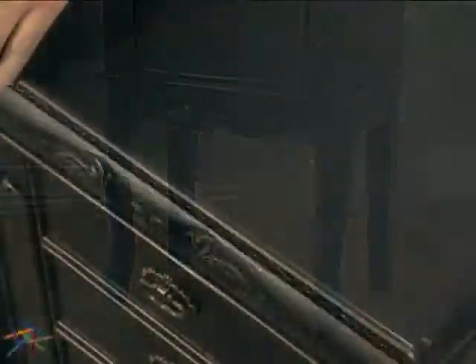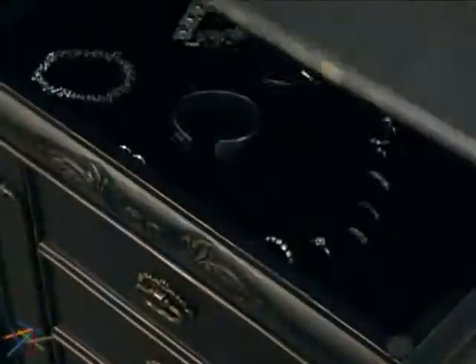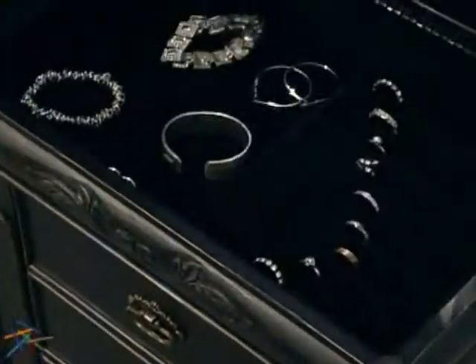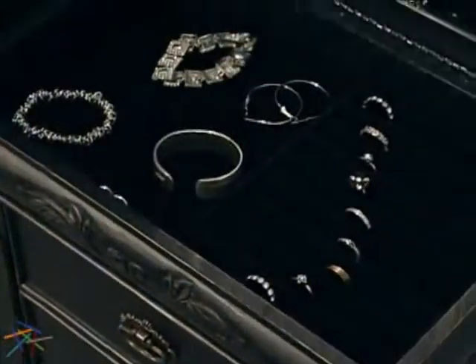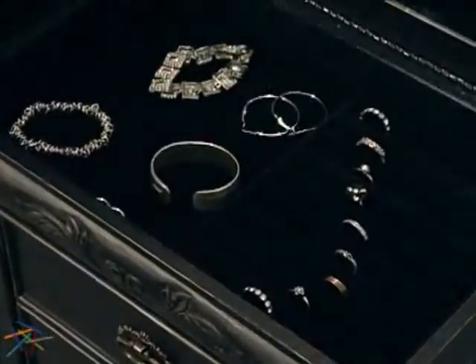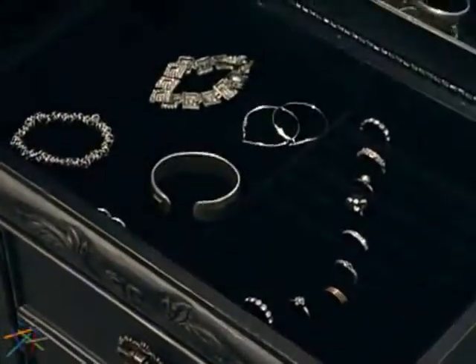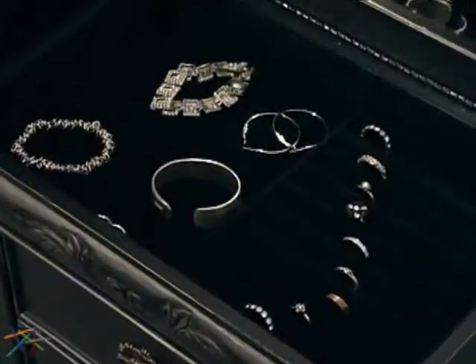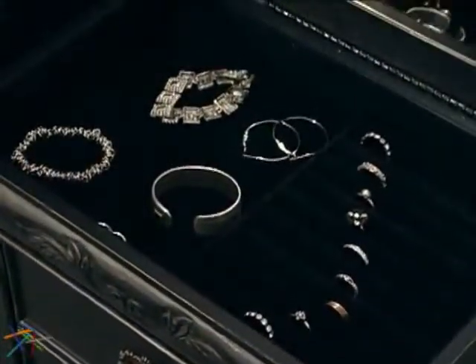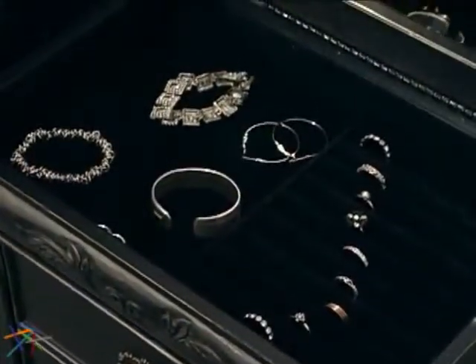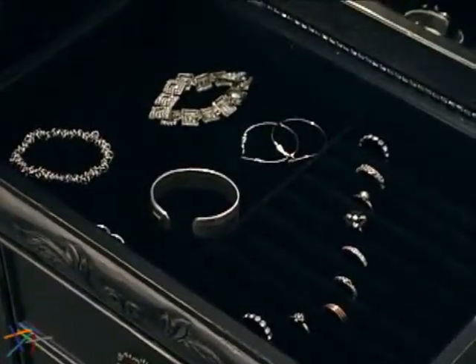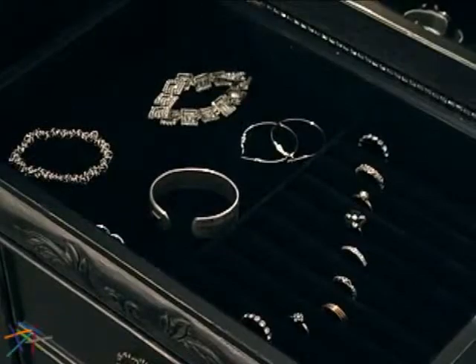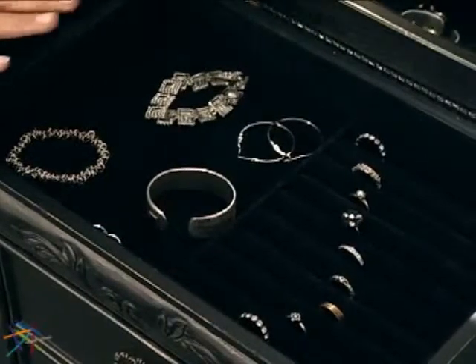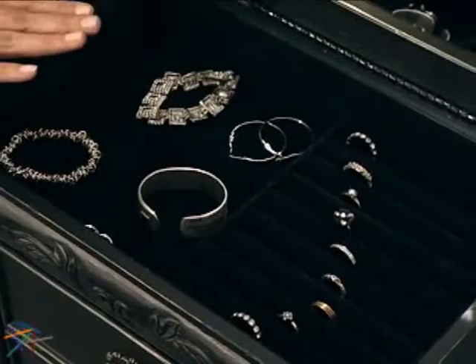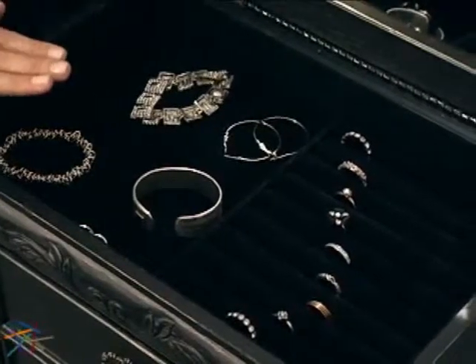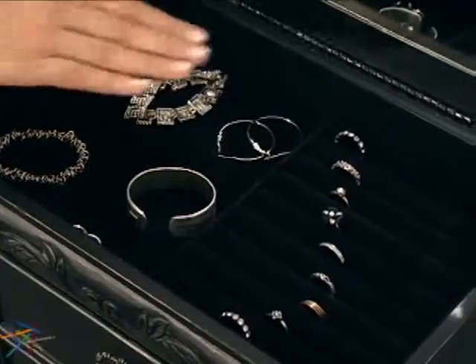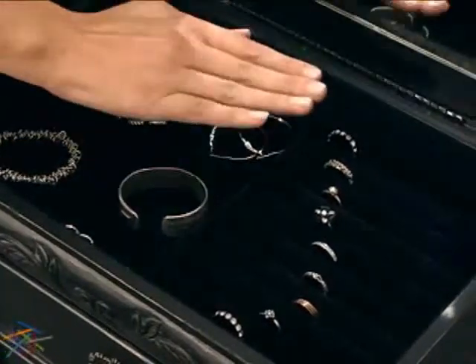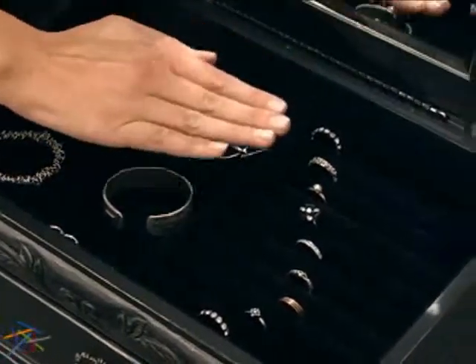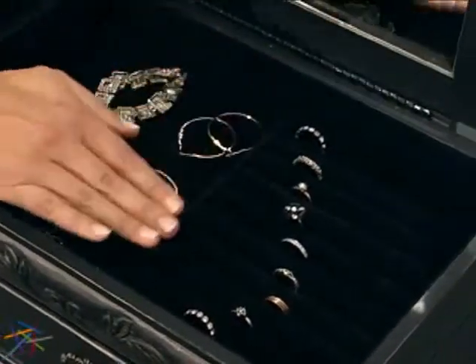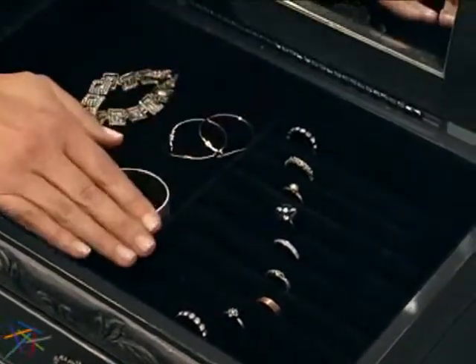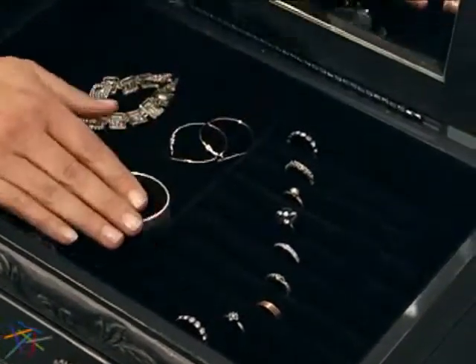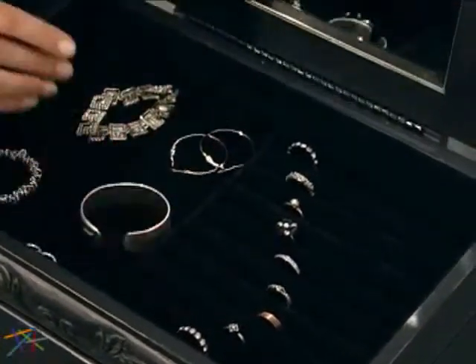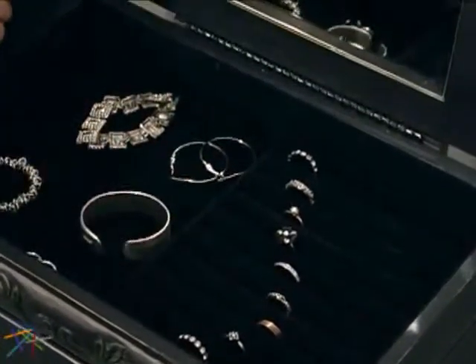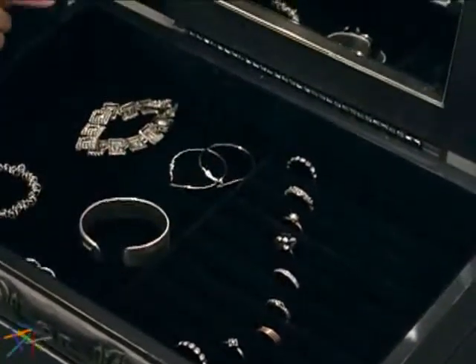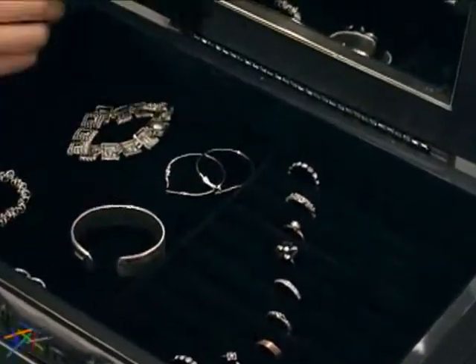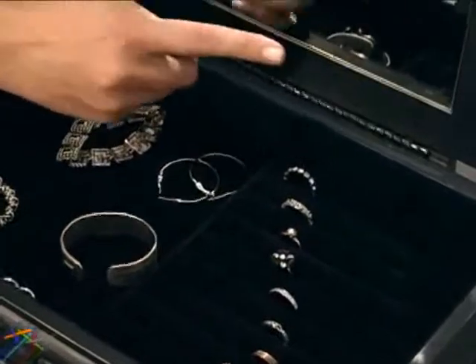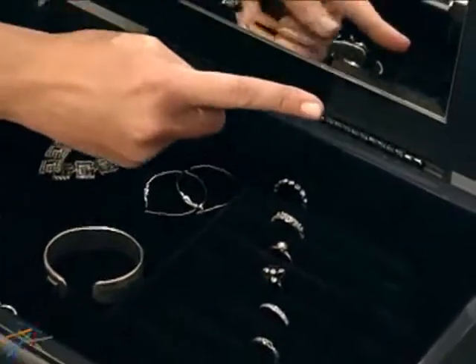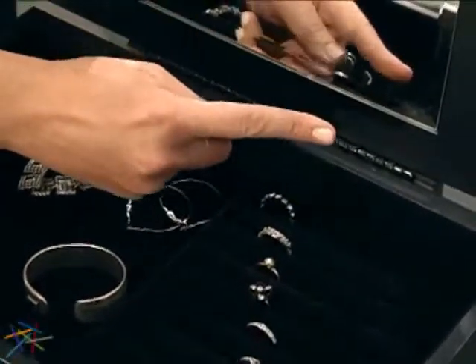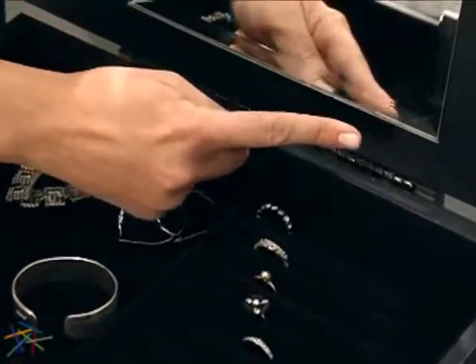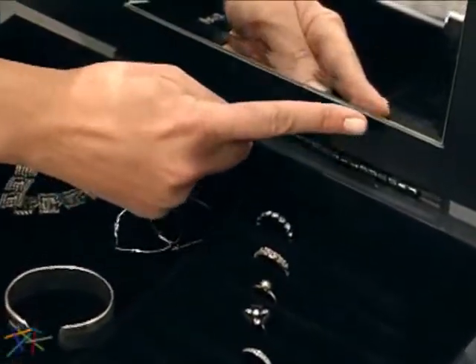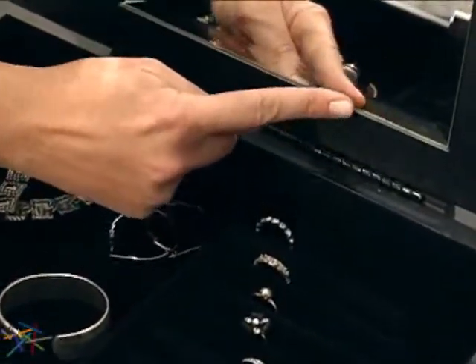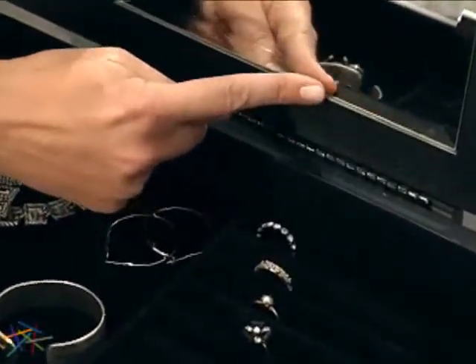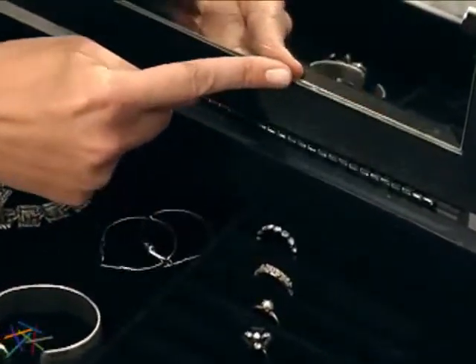The hinged top opens to reveal a felt lined tray for storing small pieces and ring rolls for easy management. An inset beveled edged mirror is also included.